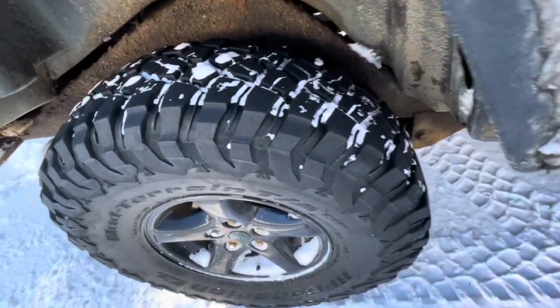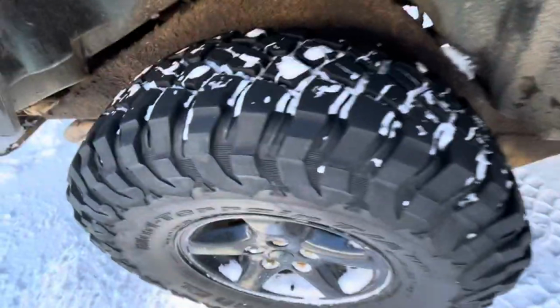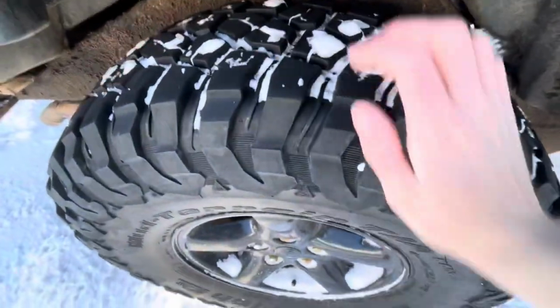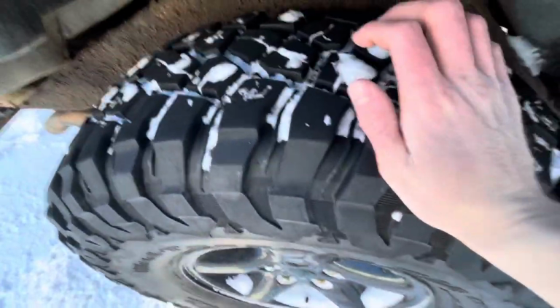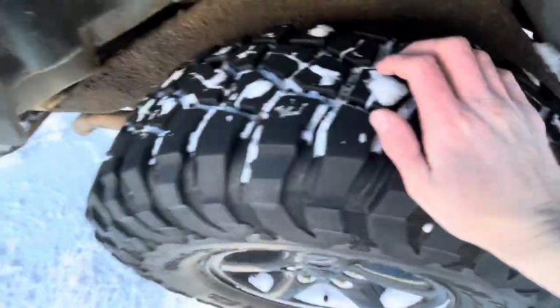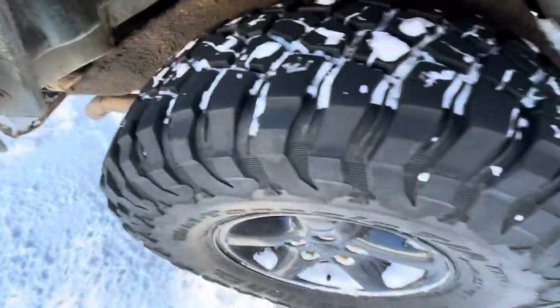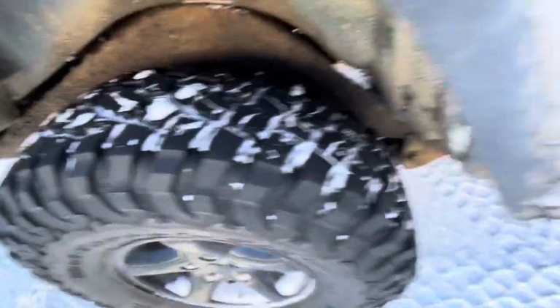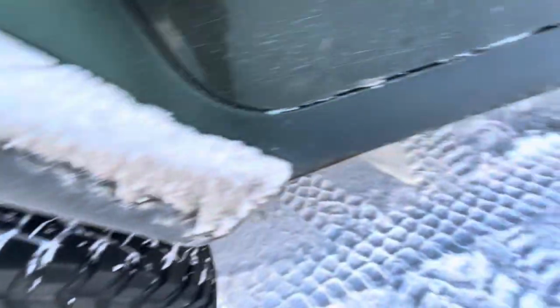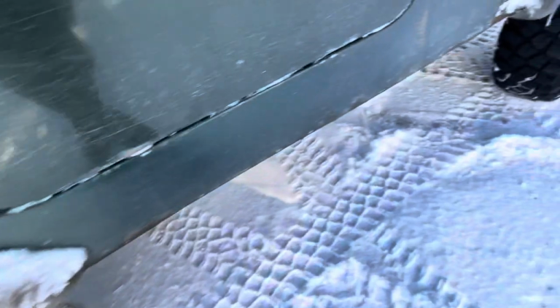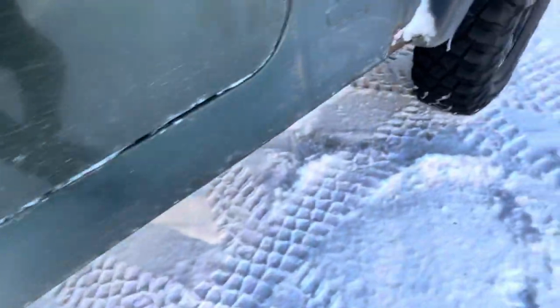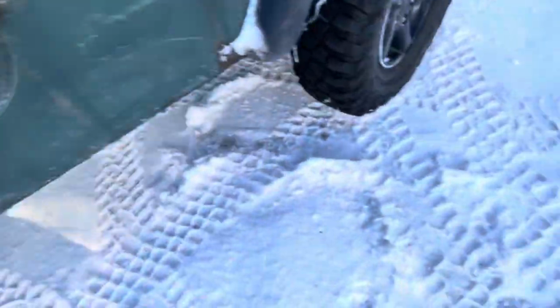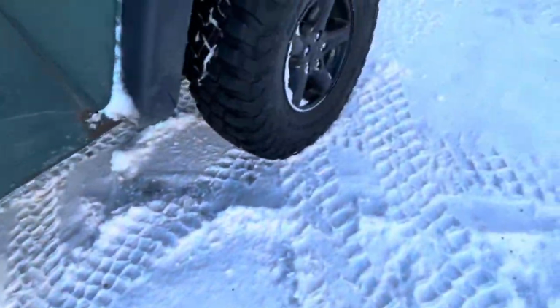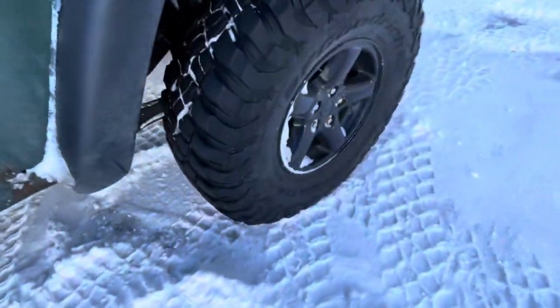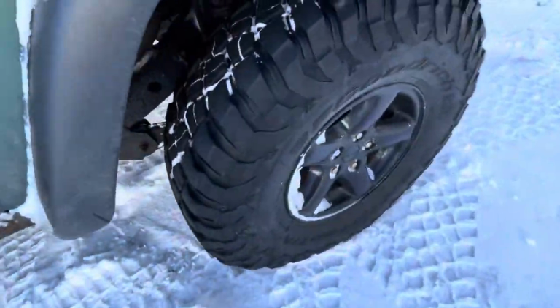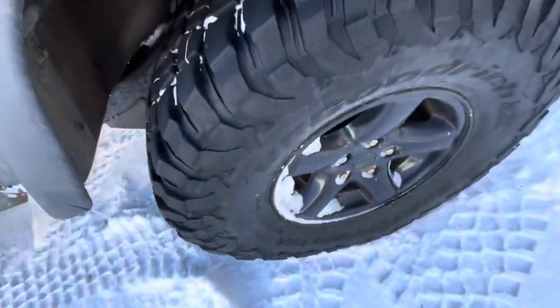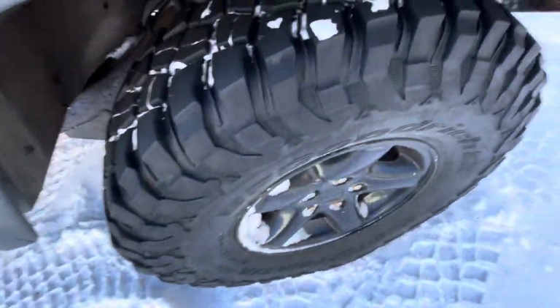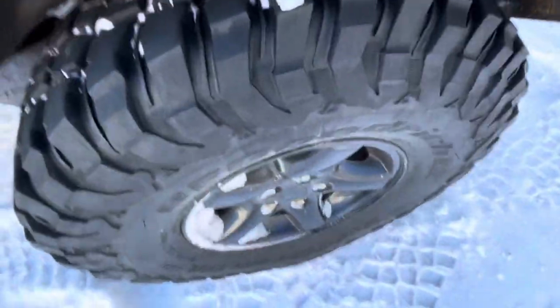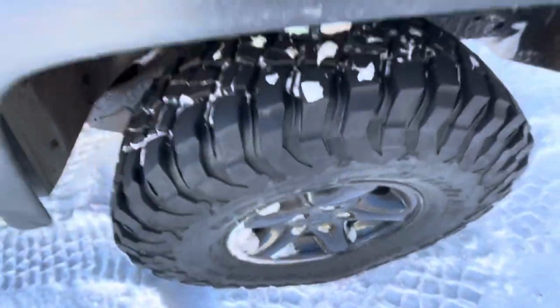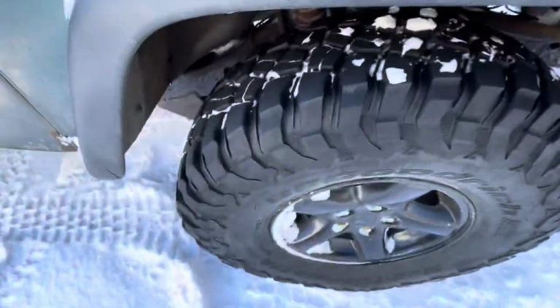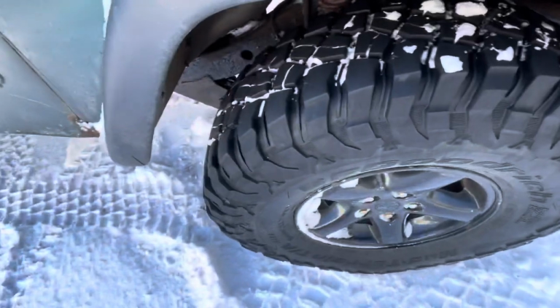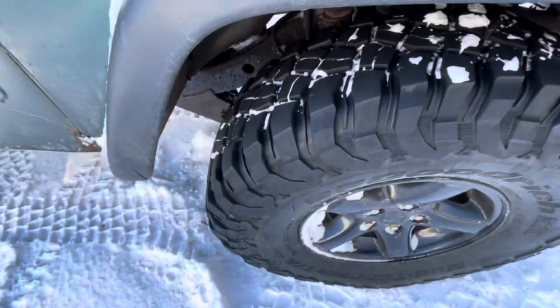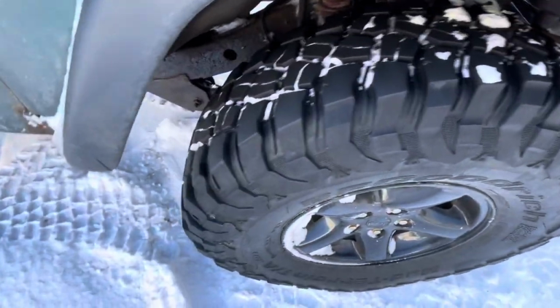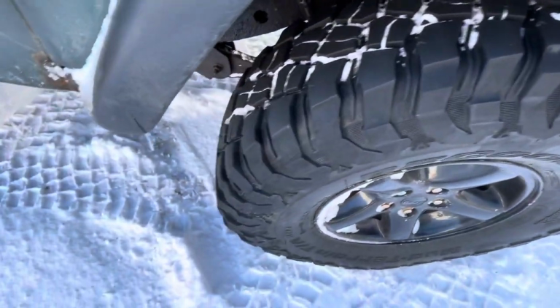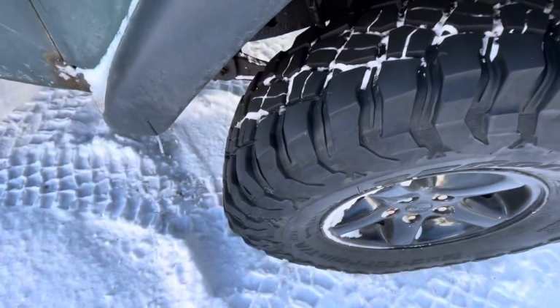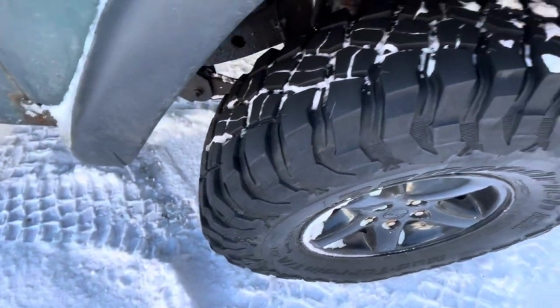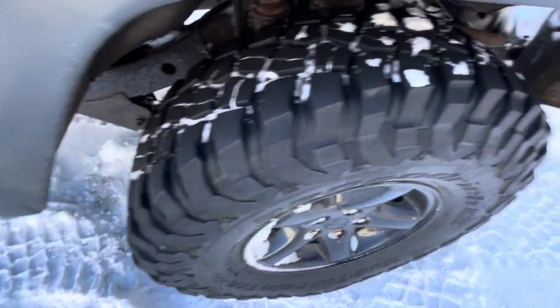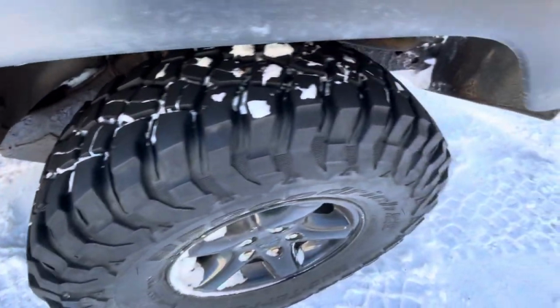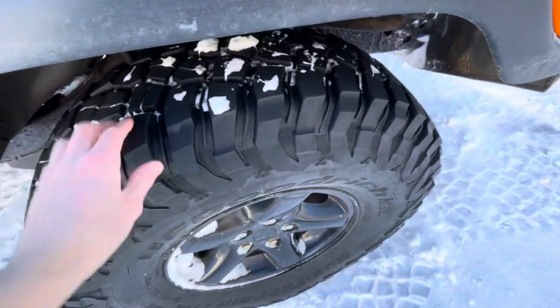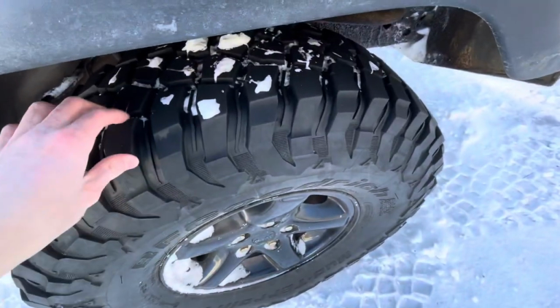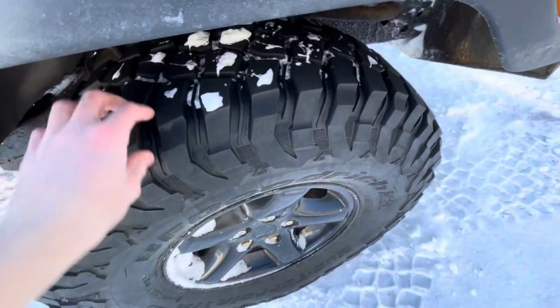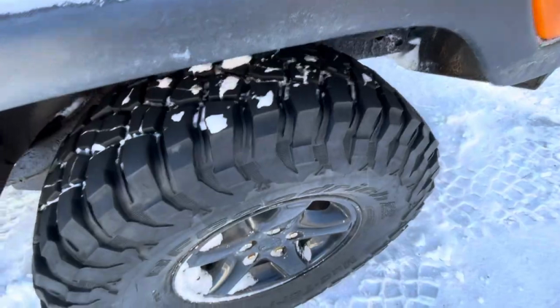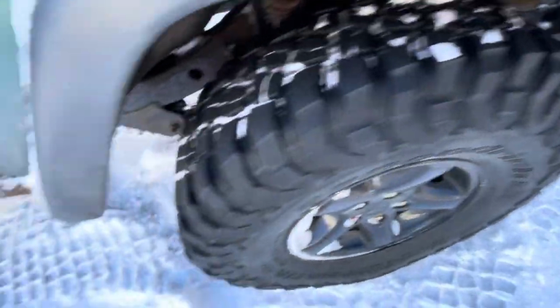I would recommend getting them. They're really not that noisy at all — people say they're a noisy tire, but the Jeep makes more noise than these tires do. I don't go super fast, but at around 100 you can hear them, though they're really not as bad as people say.